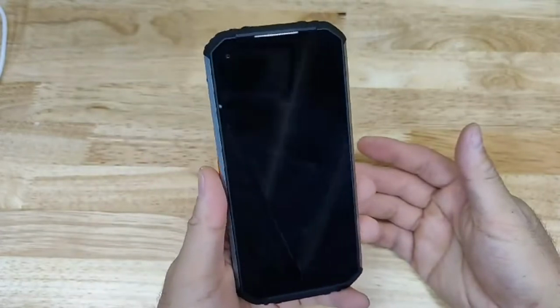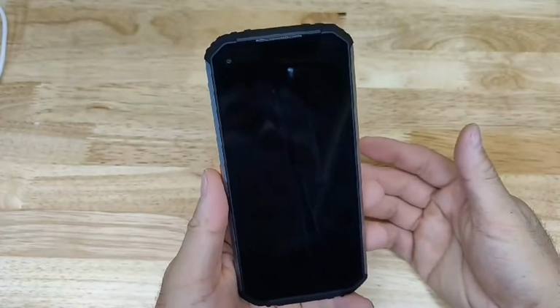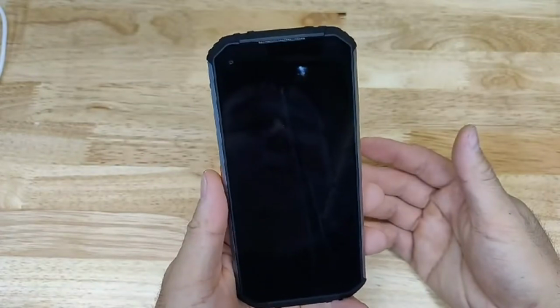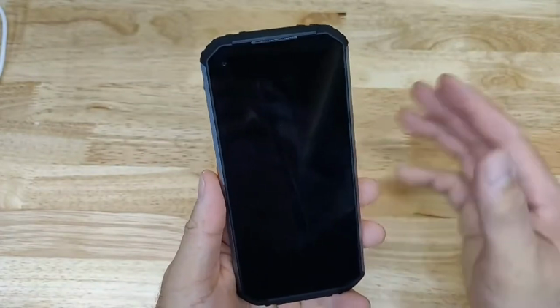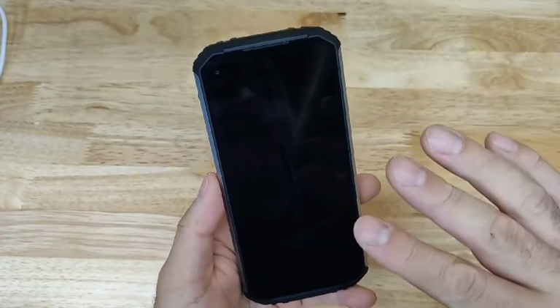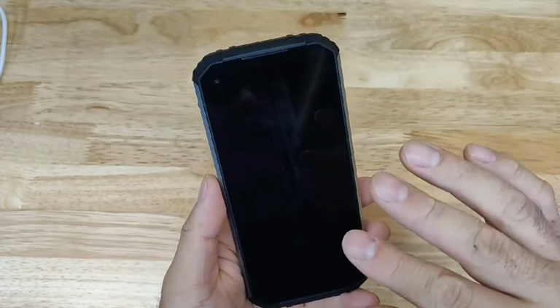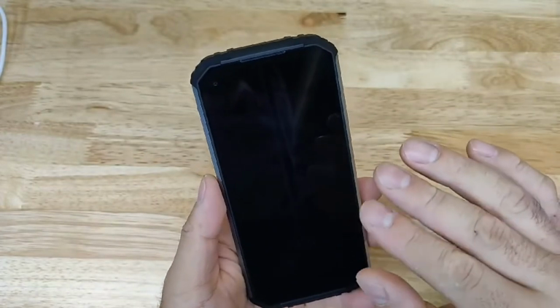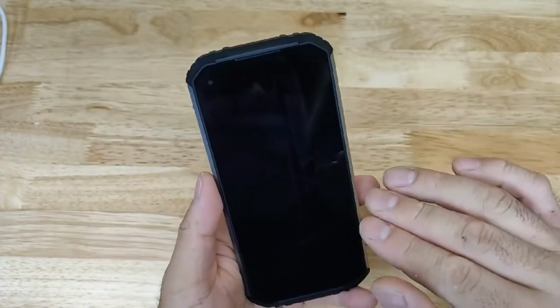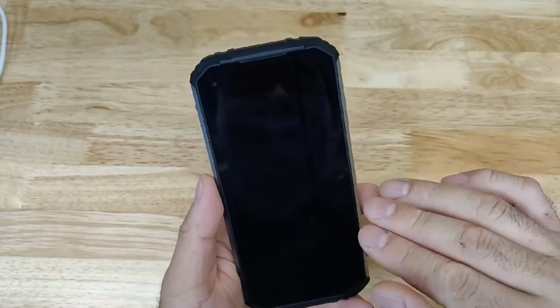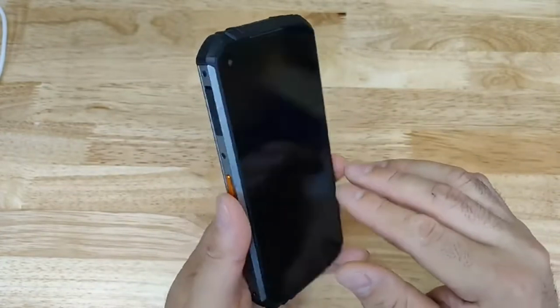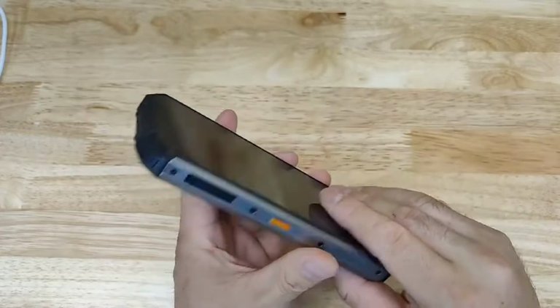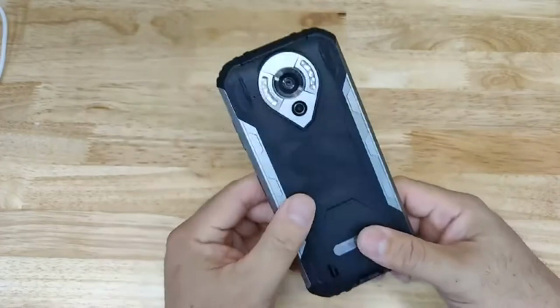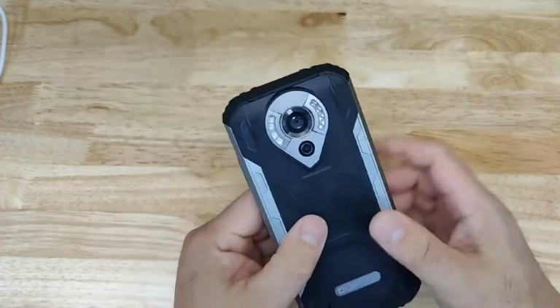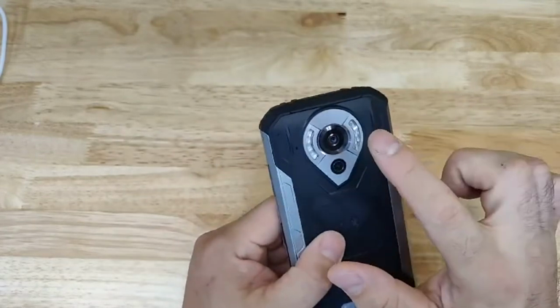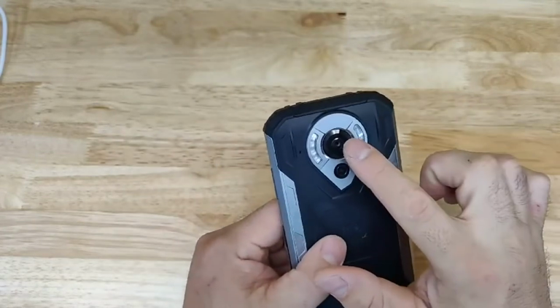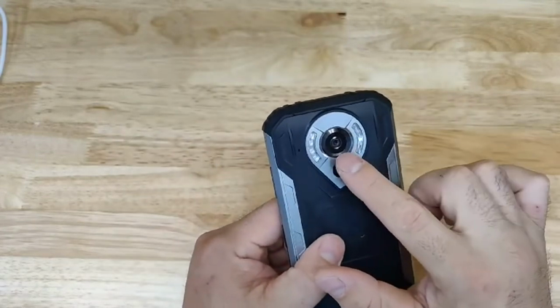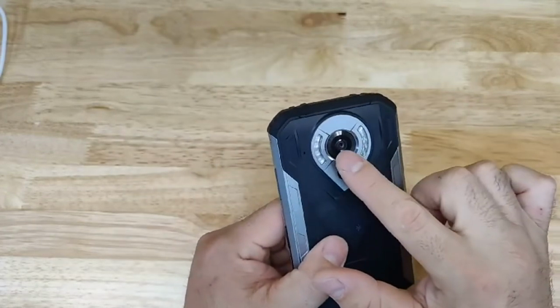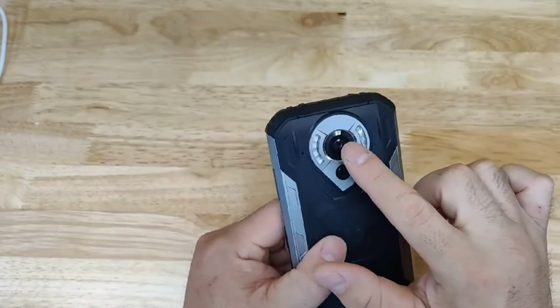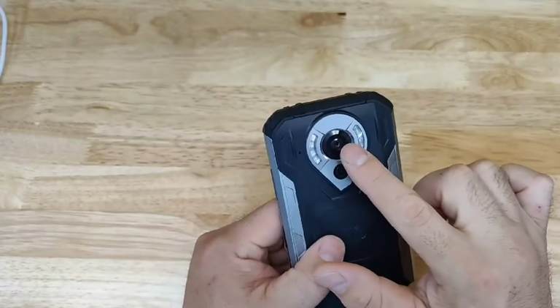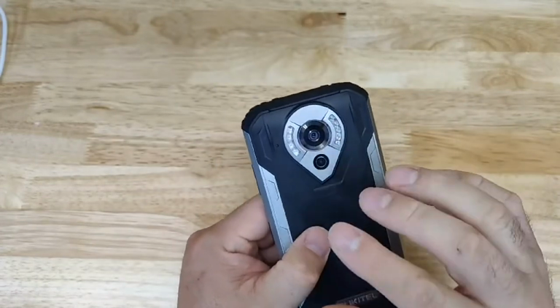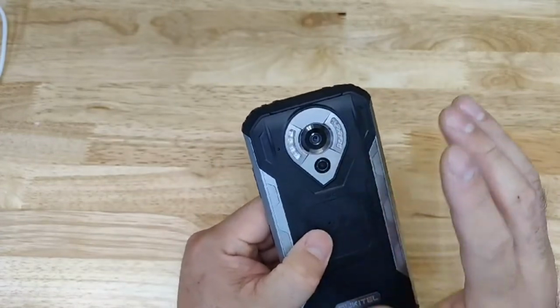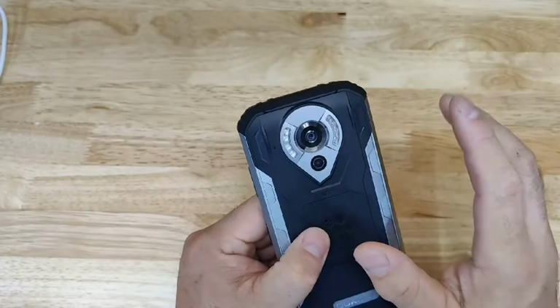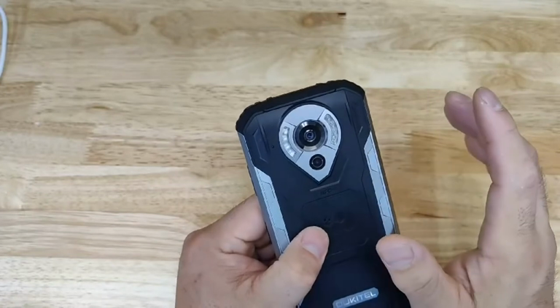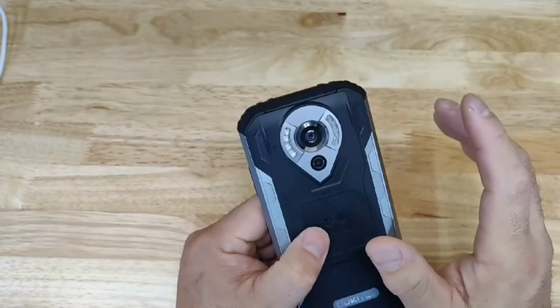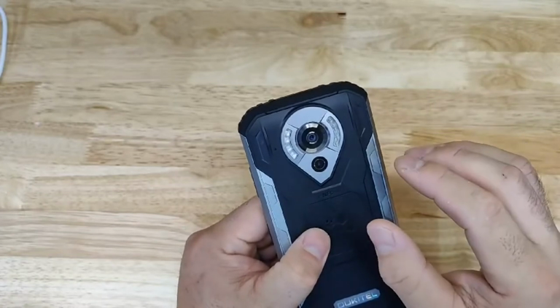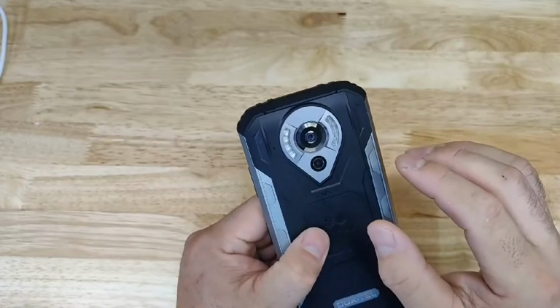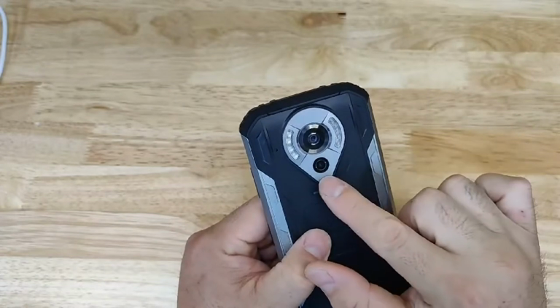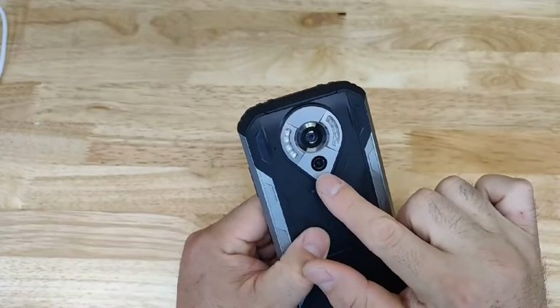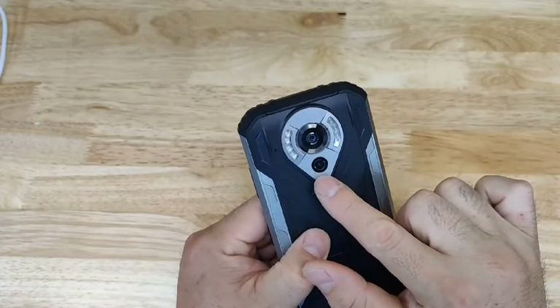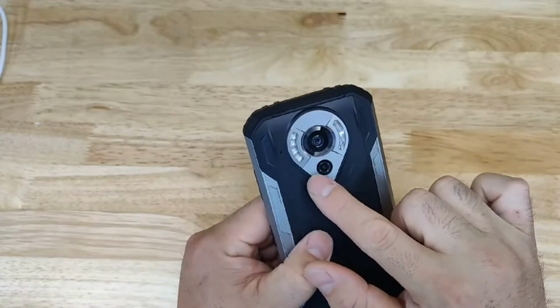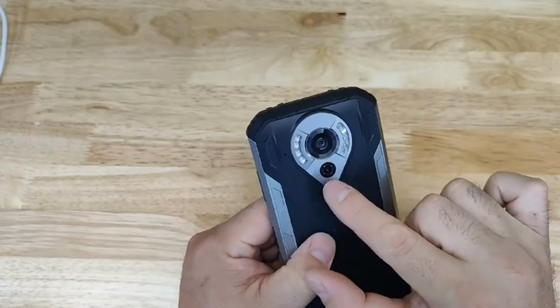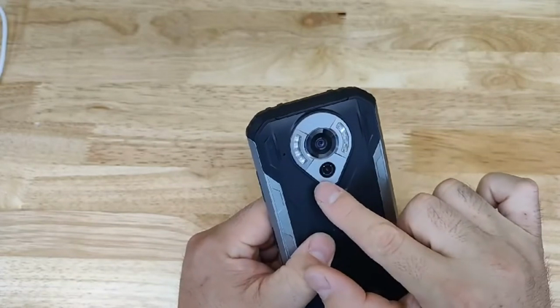YouTube does 4K. 4K does take a little bit longer to buffer, but you know it's the simplicity. You've got the camera right here which is the regular camera.